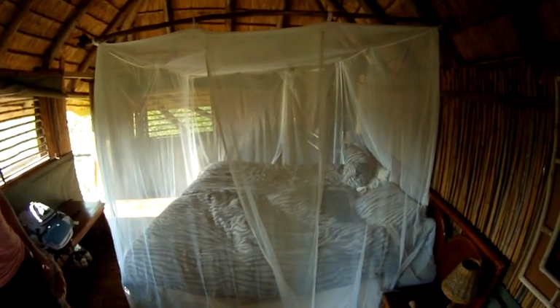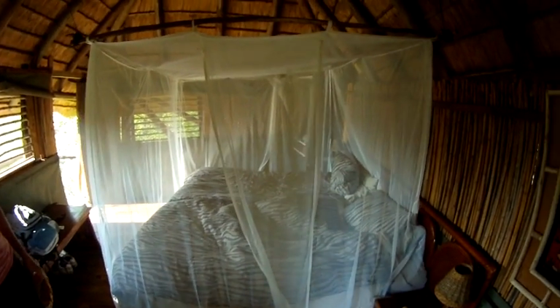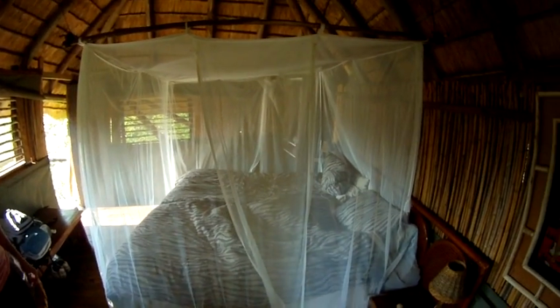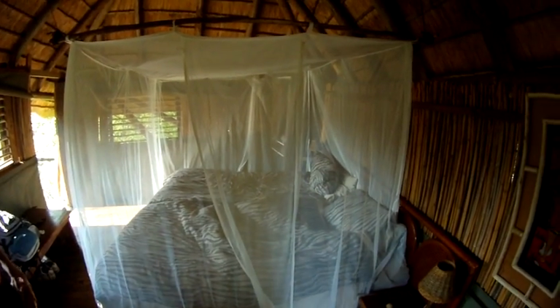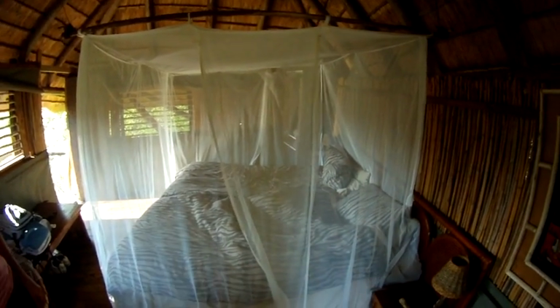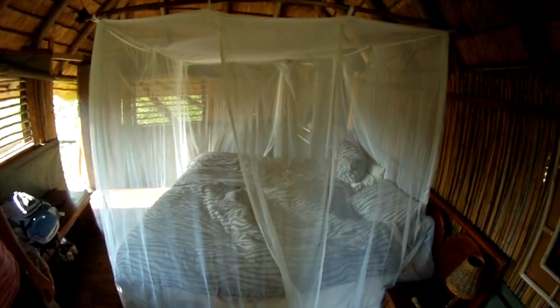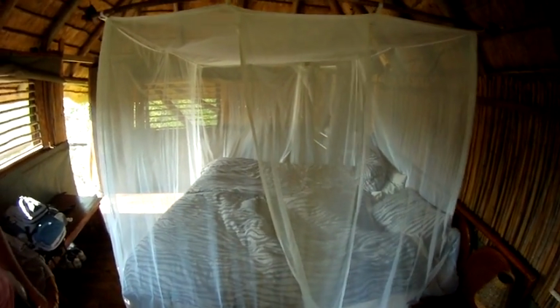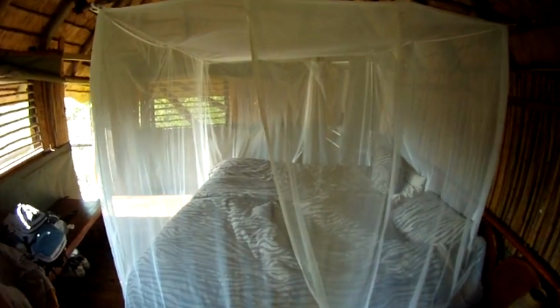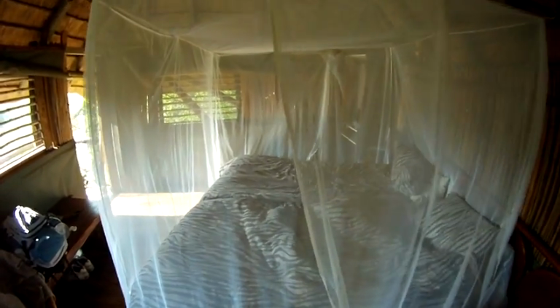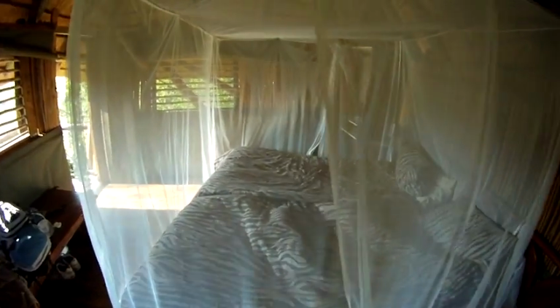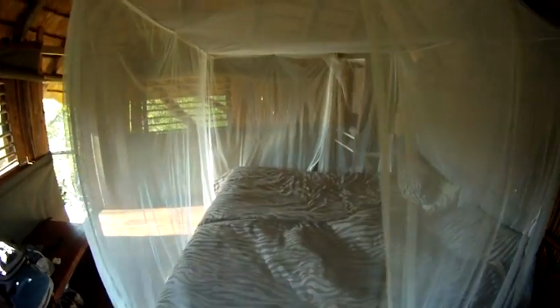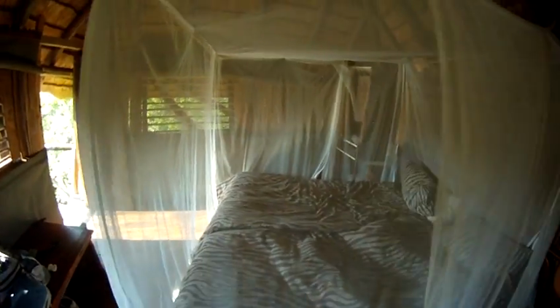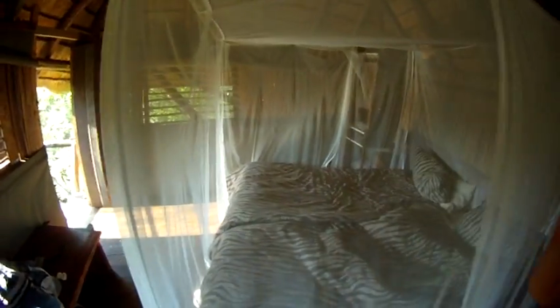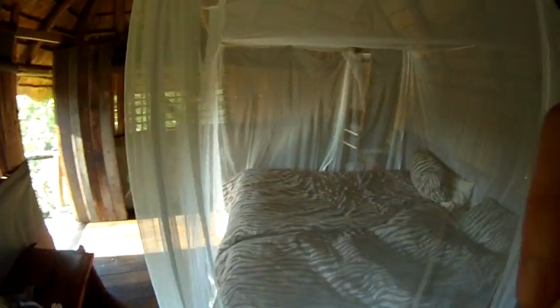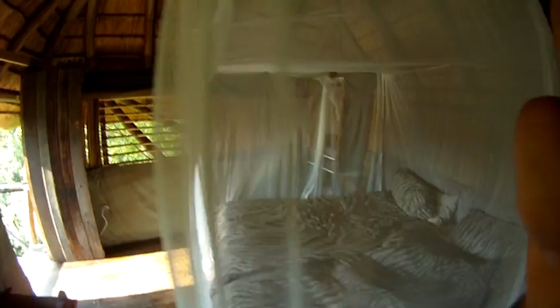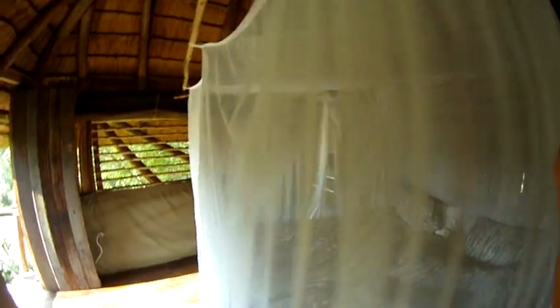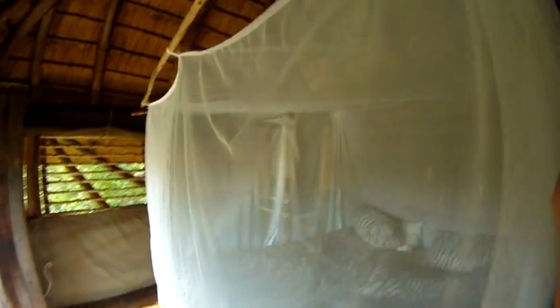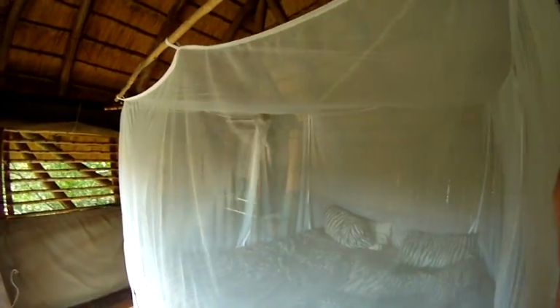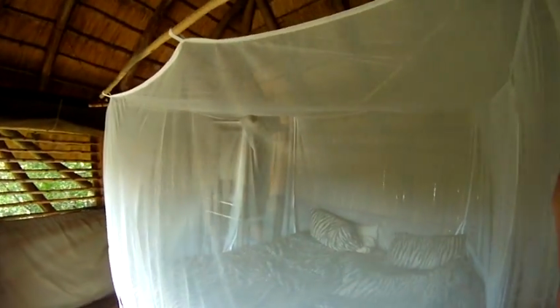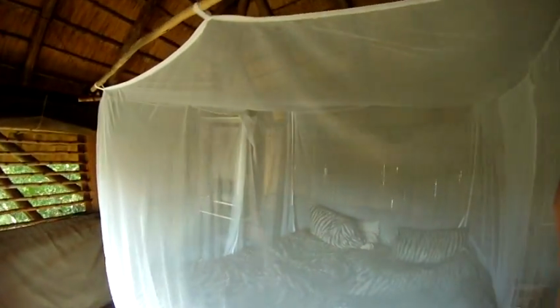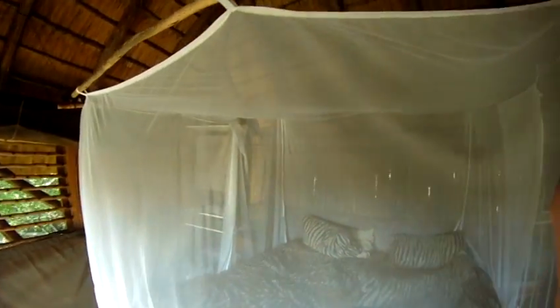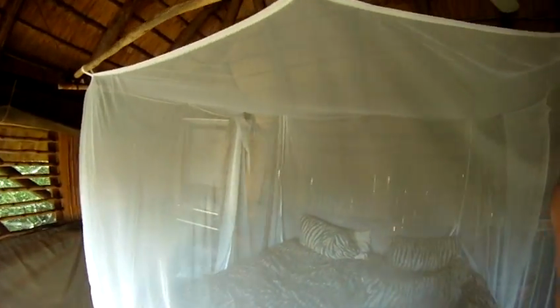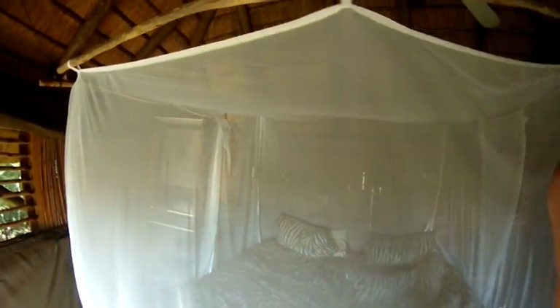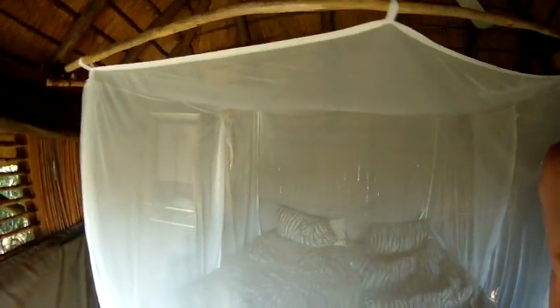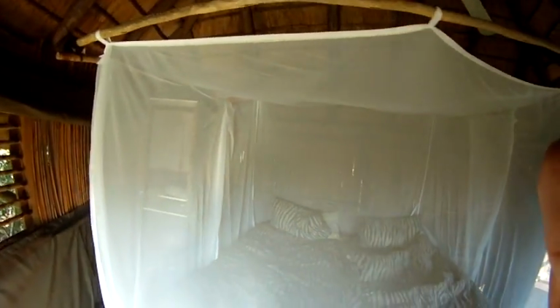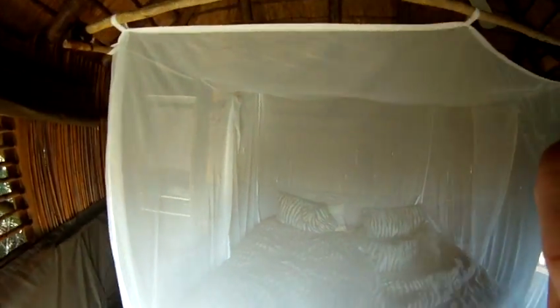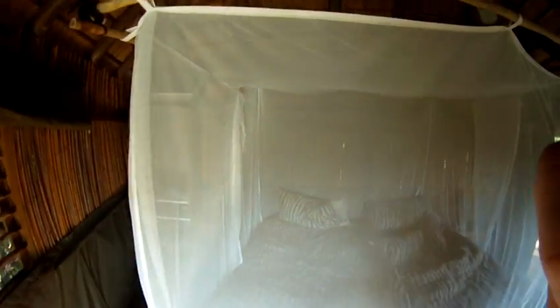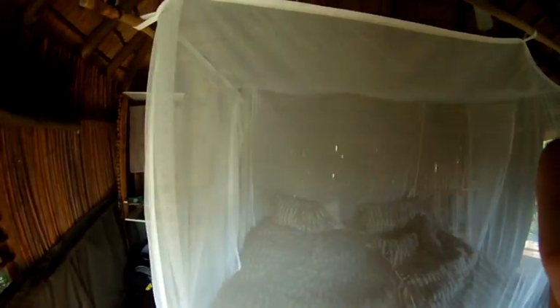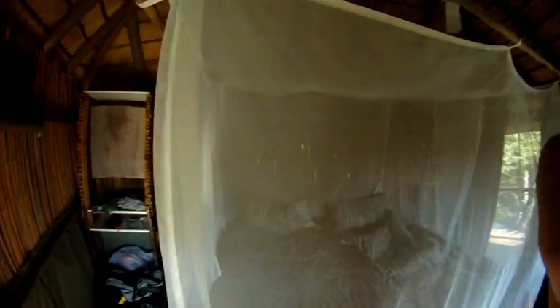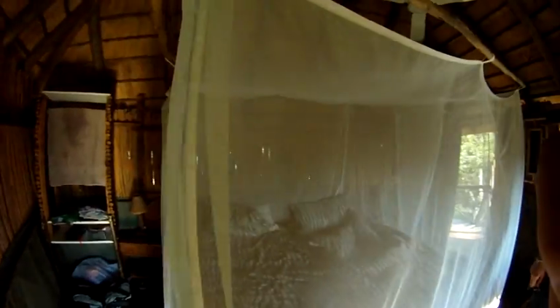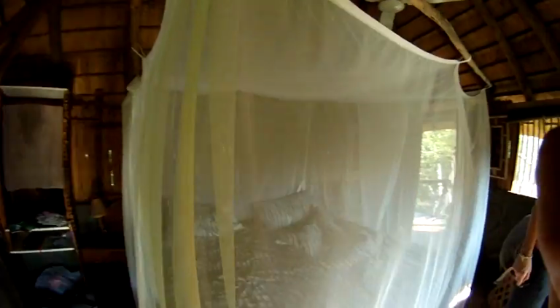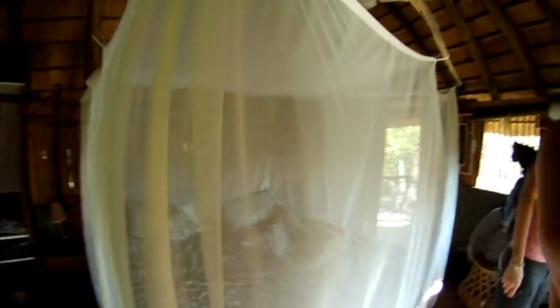Our mosquito net bed. When we first arrived, the bed was covered in bugs. James says they were dead. I don't know, I wasn't thinking. But it's a cozy little place.